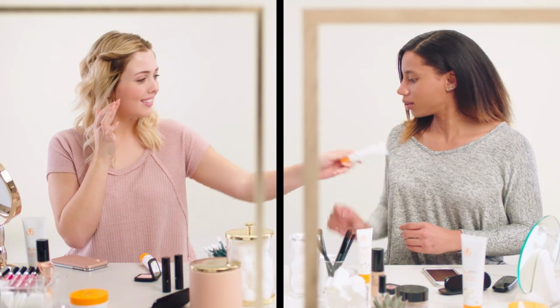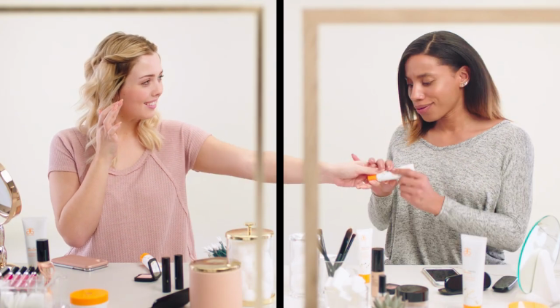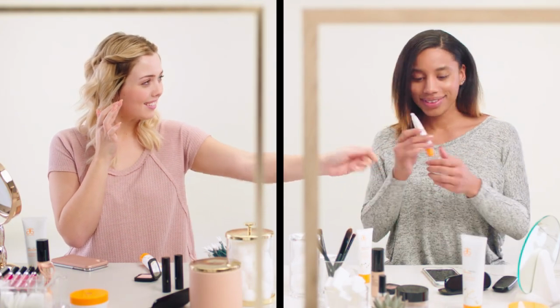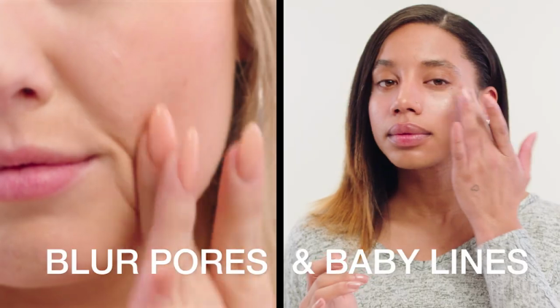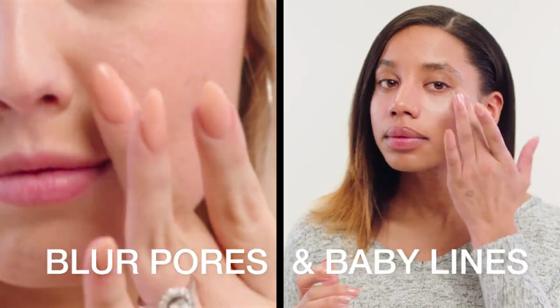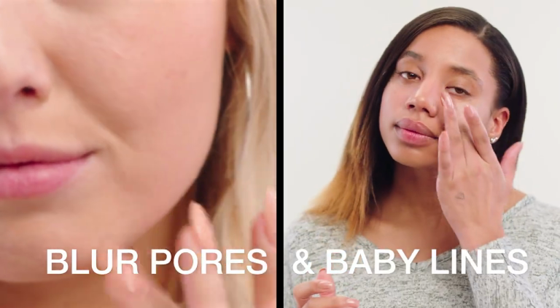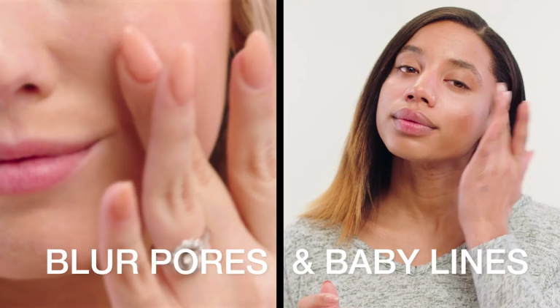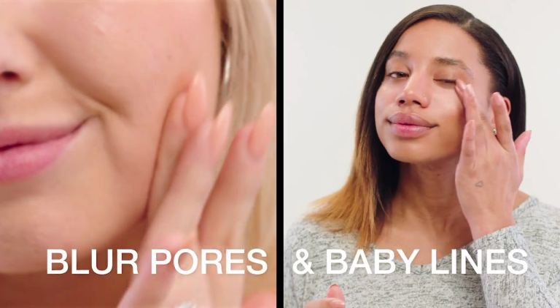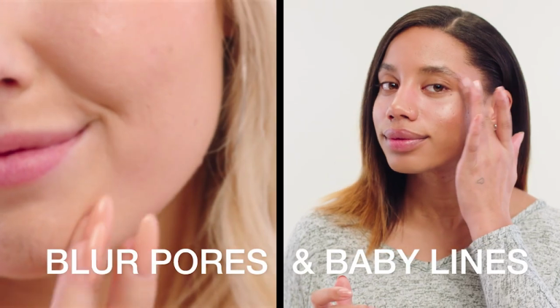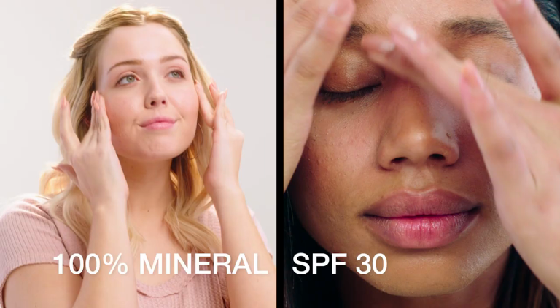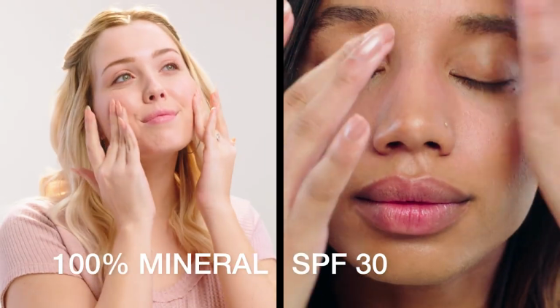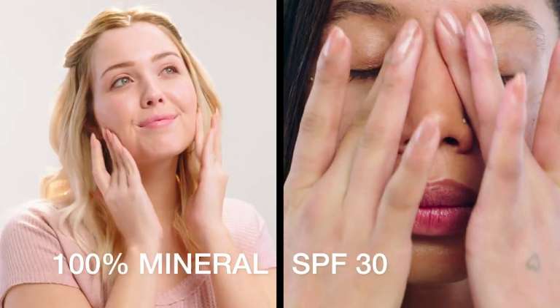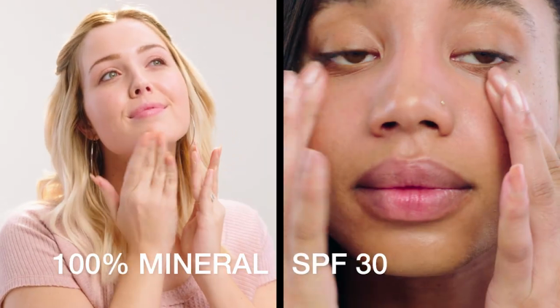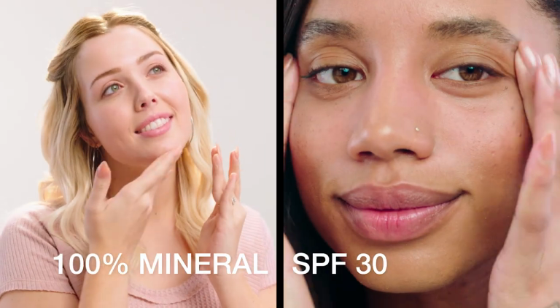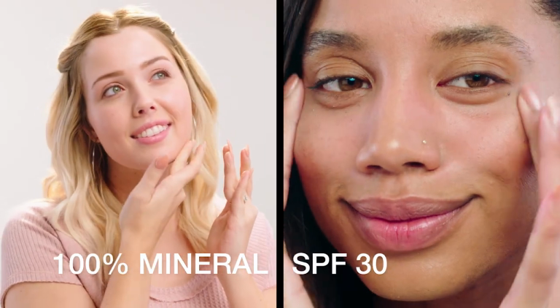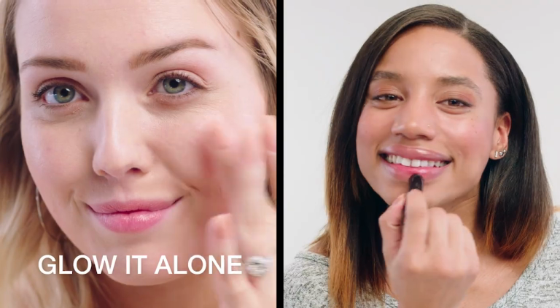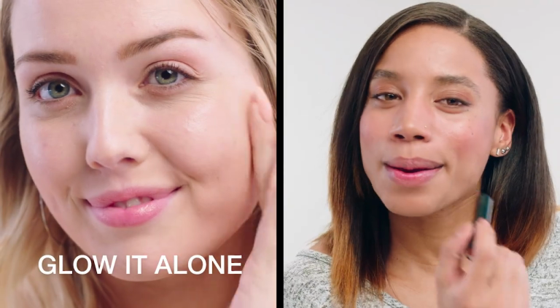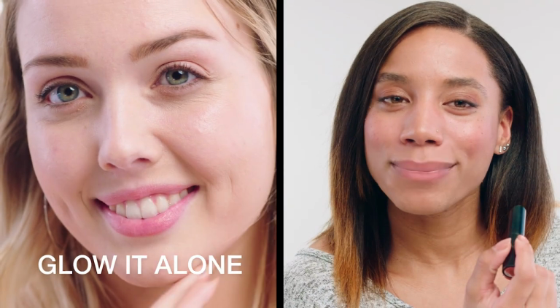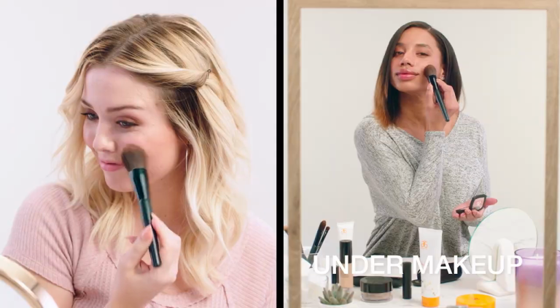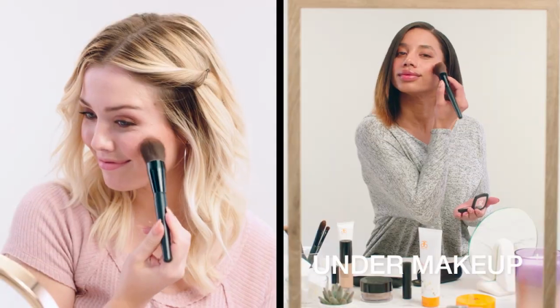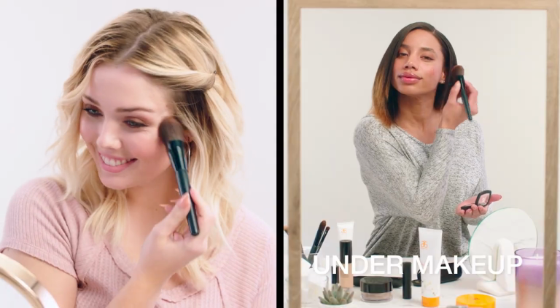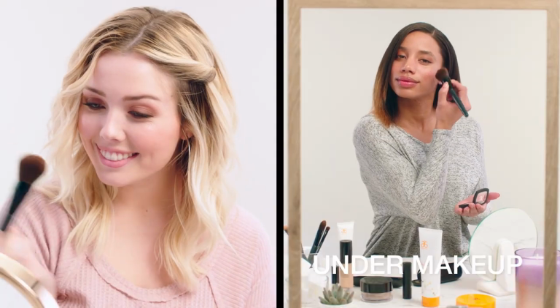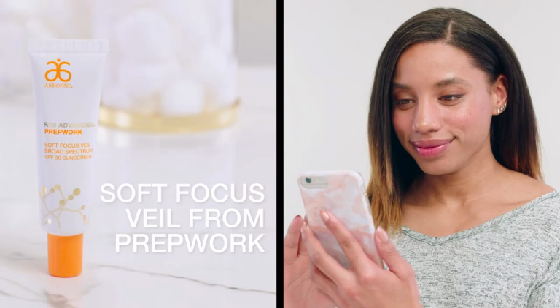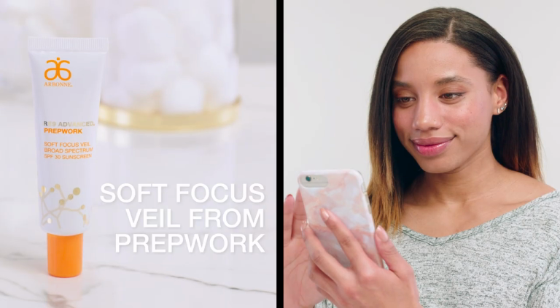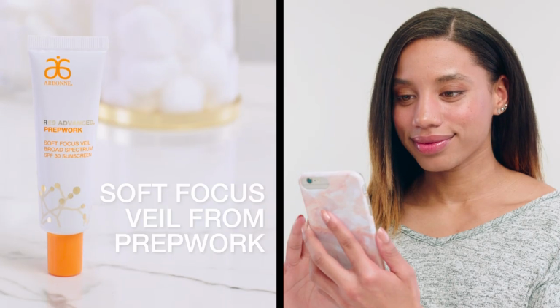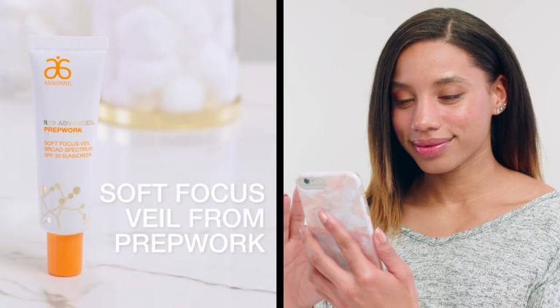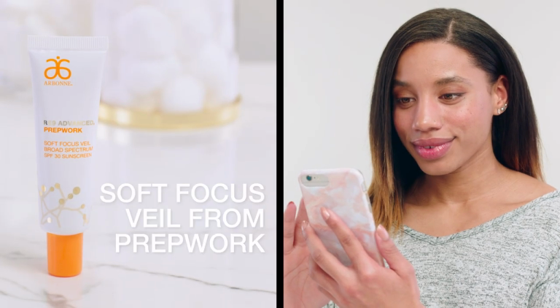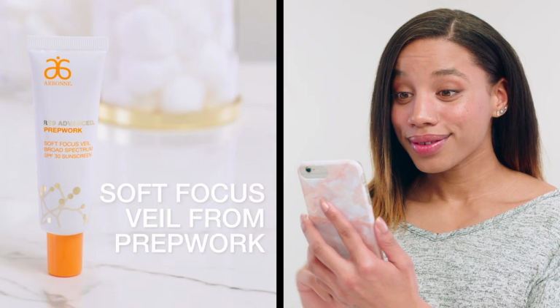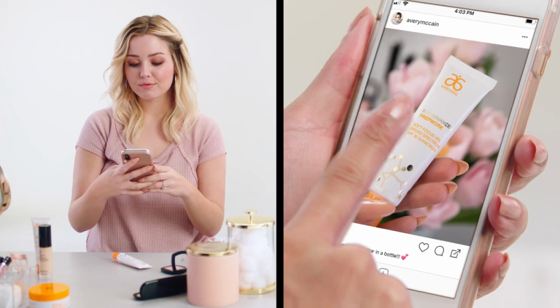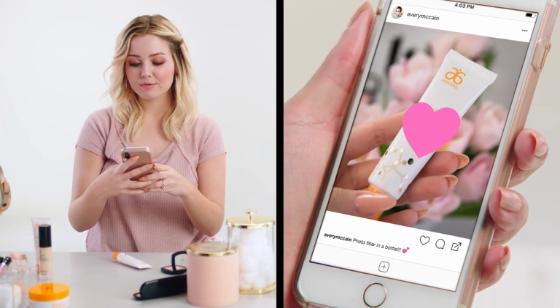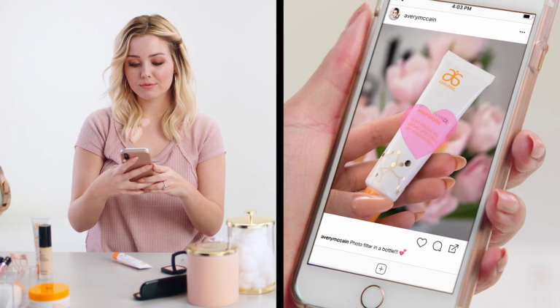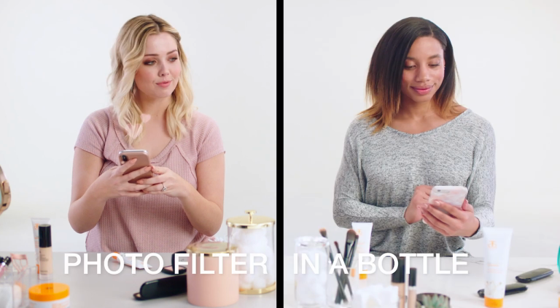Finally, blur the look of pores and baby lines with 100% mineral sunscreen. Glow it alone or under makeup. PrepWork Soft Focus Veil SPF 30. Your photo filter in a bottle.